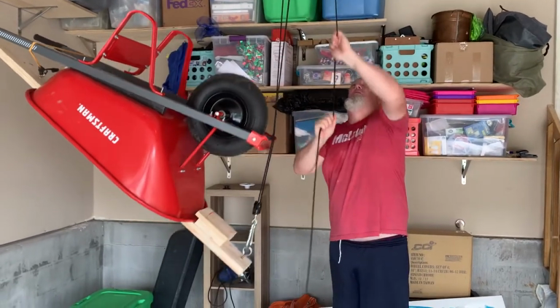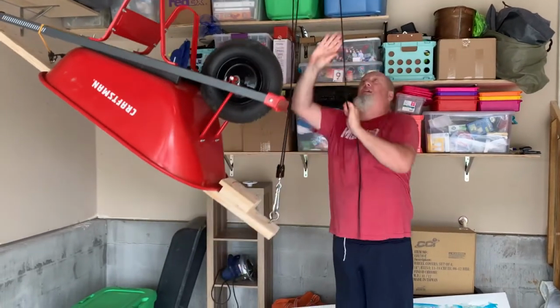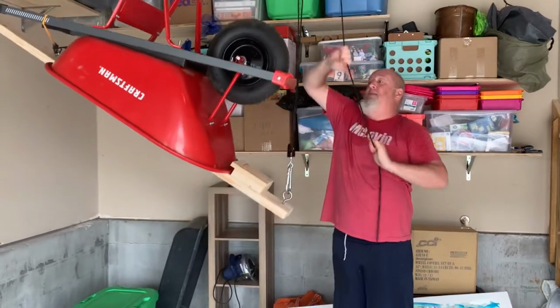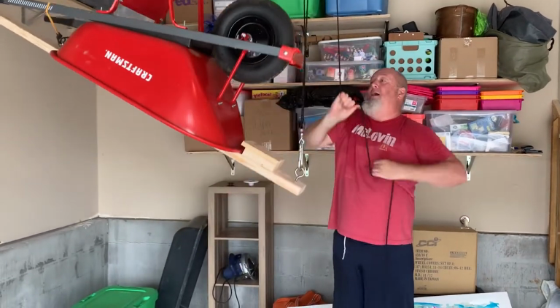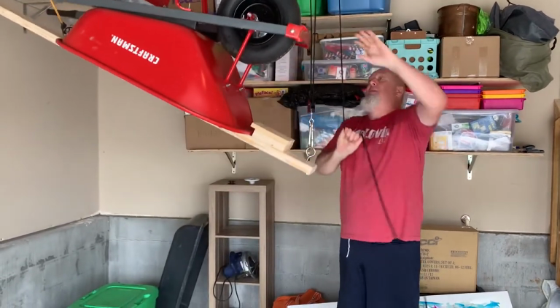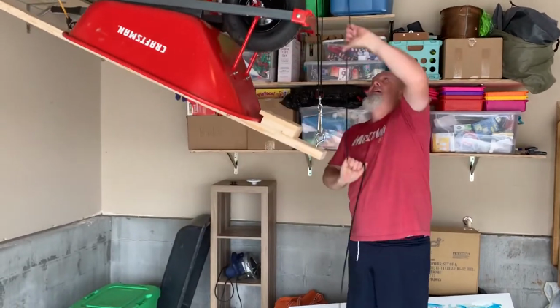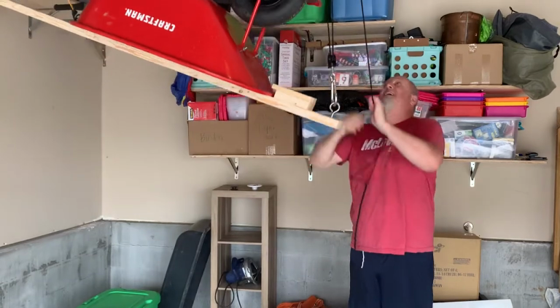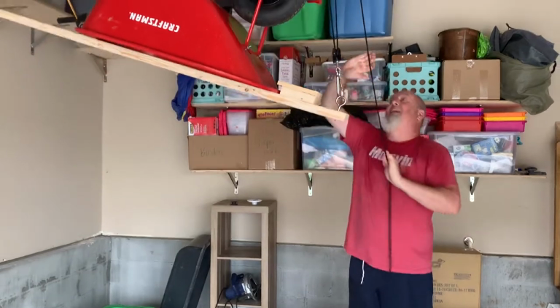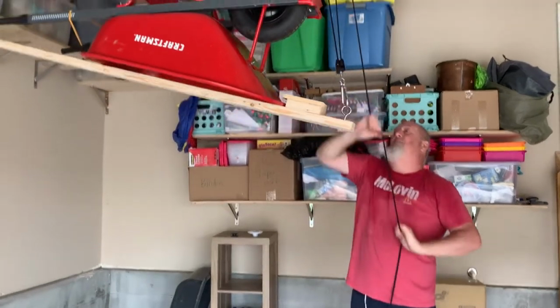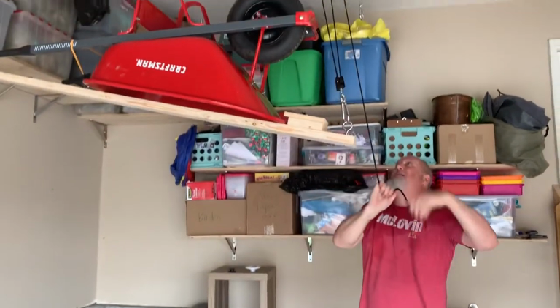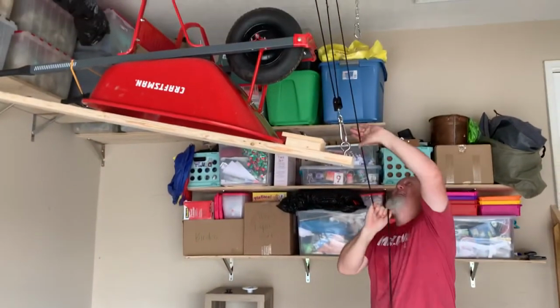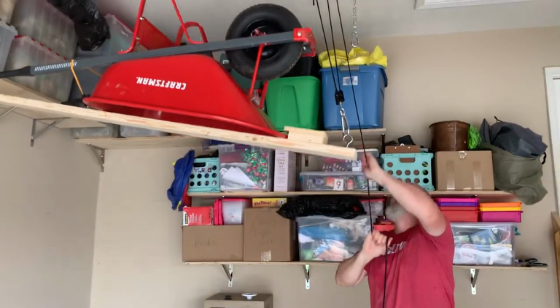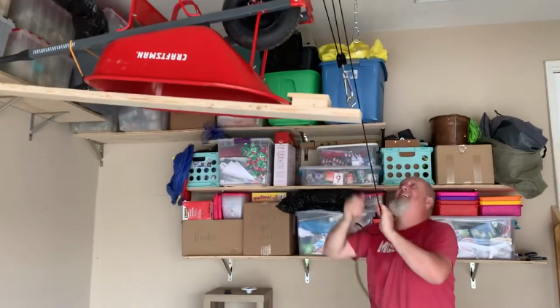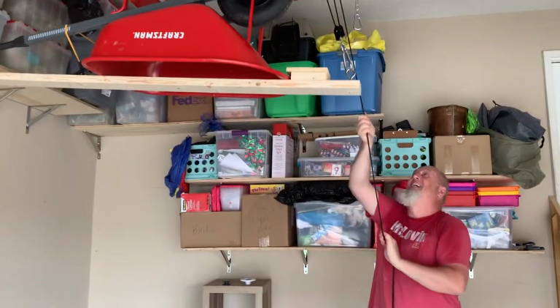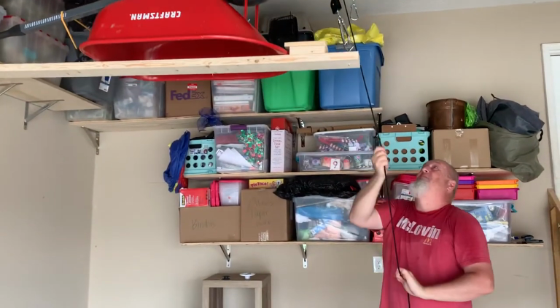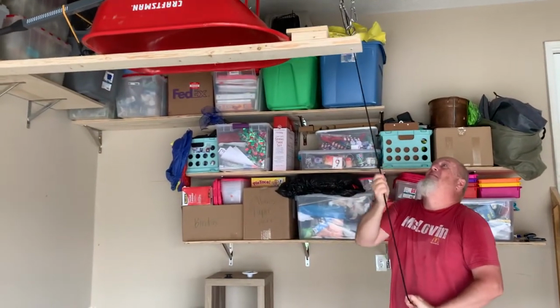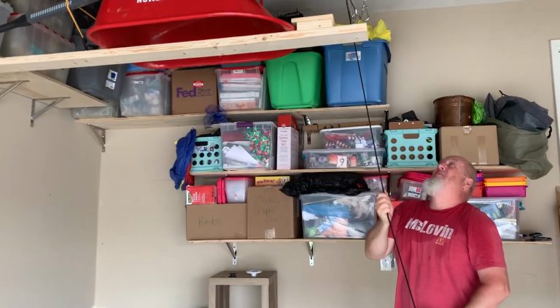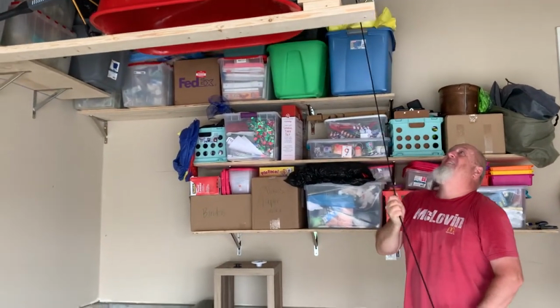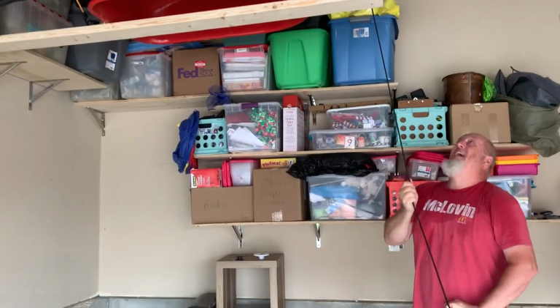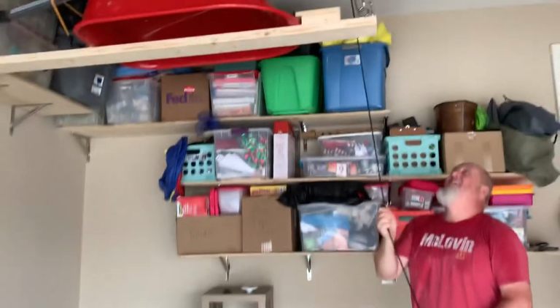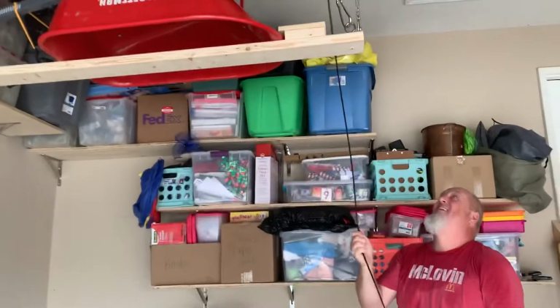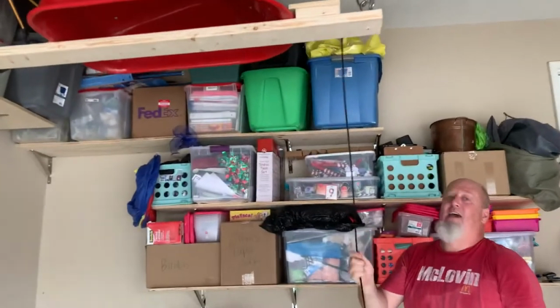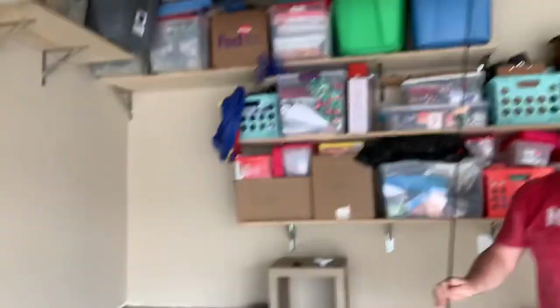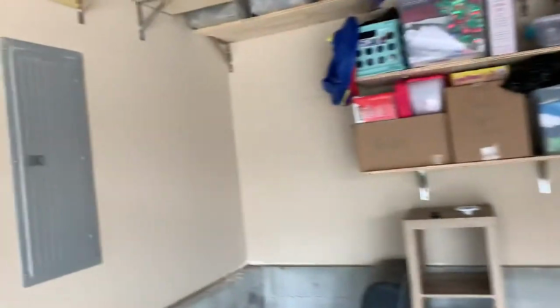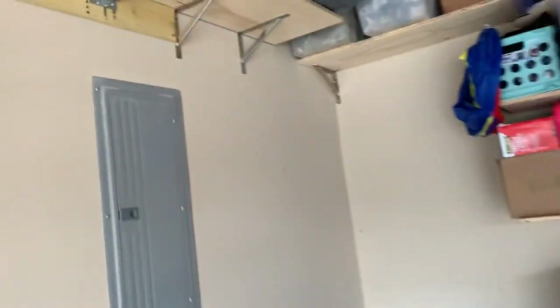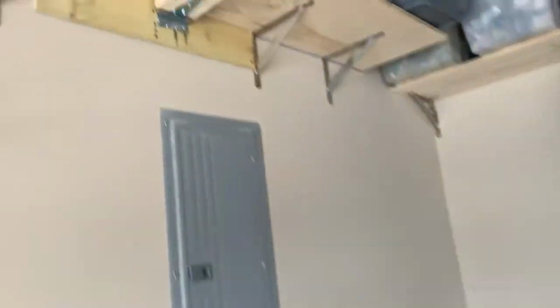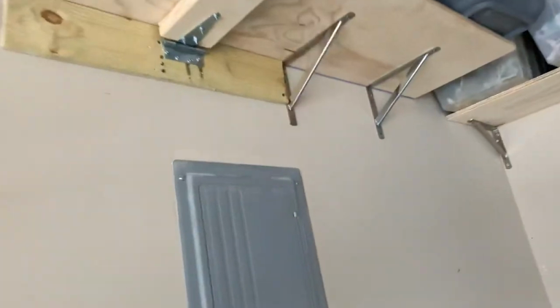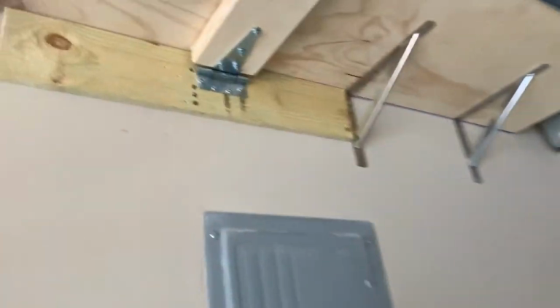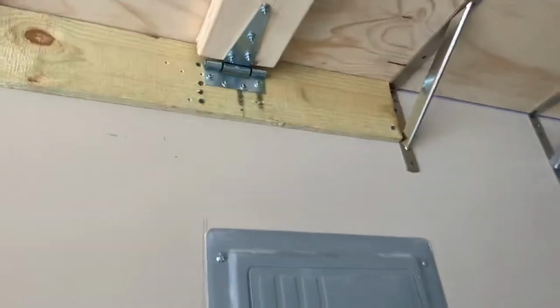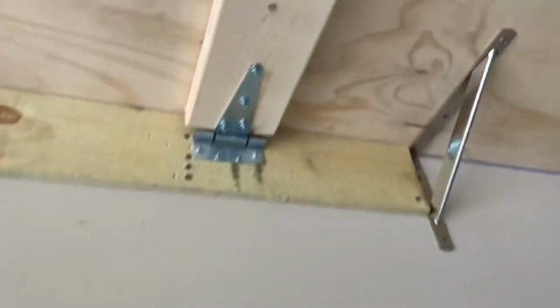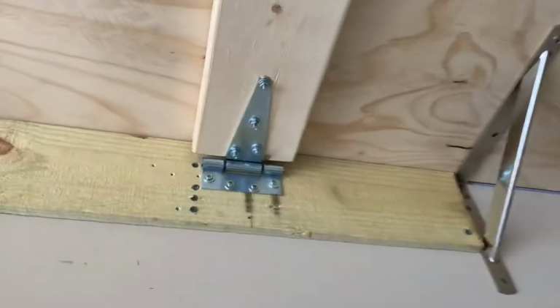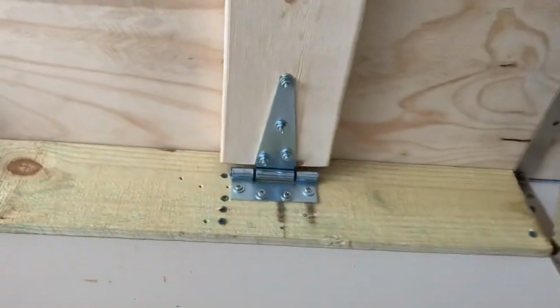Bring this up and up and up. We're going to bring it right up to that chain. And here's a better view of the hinge.